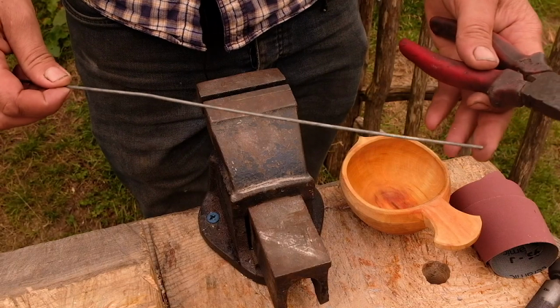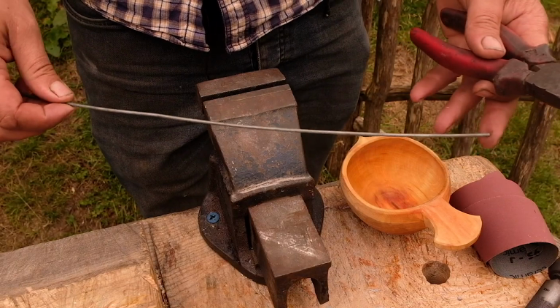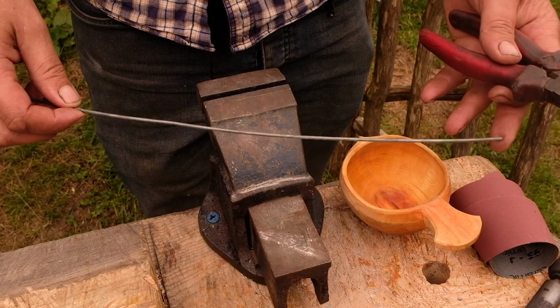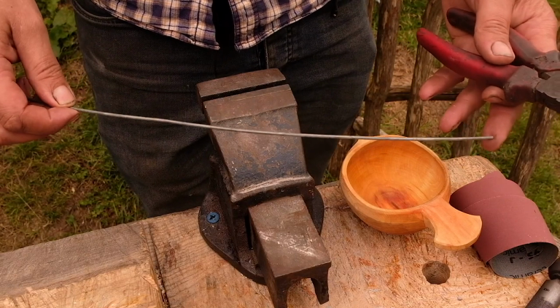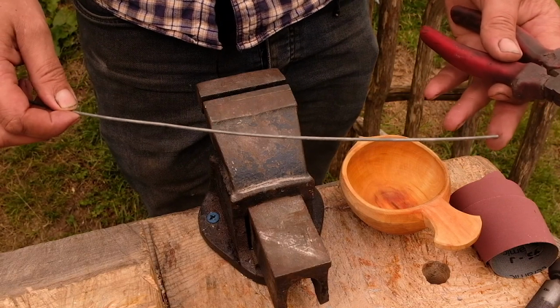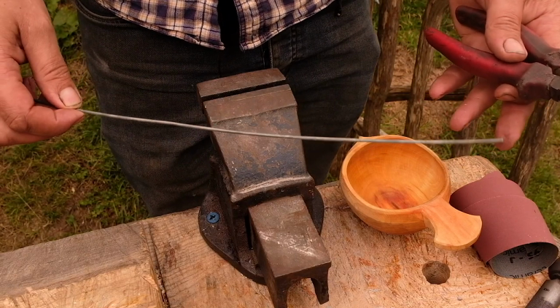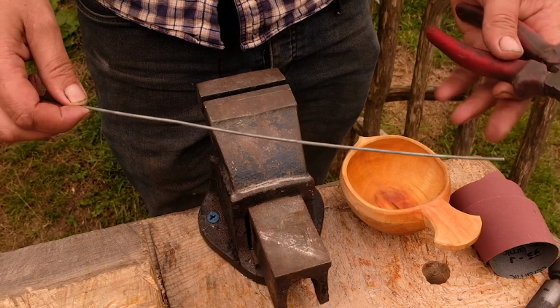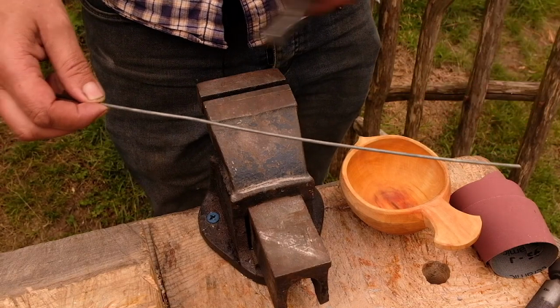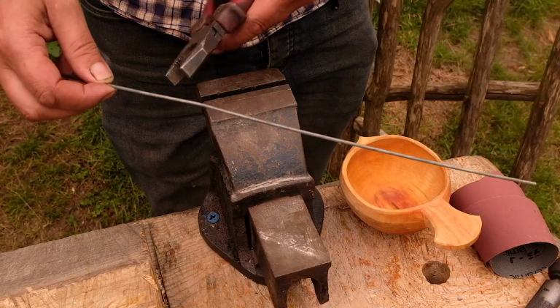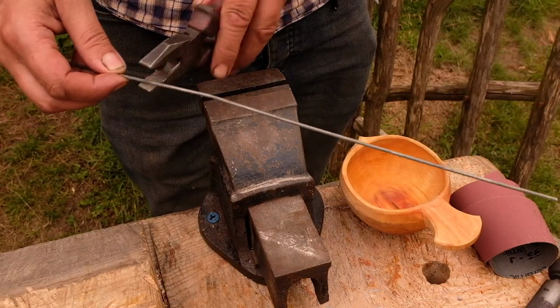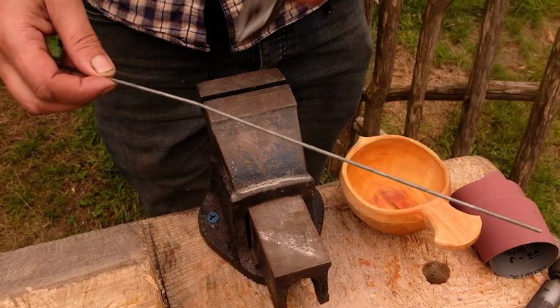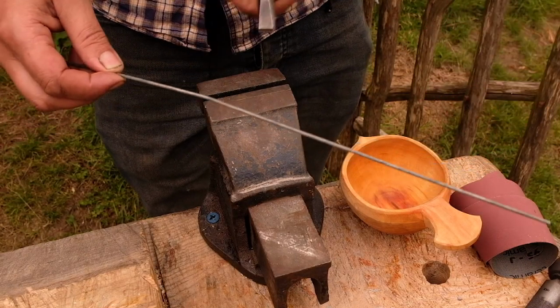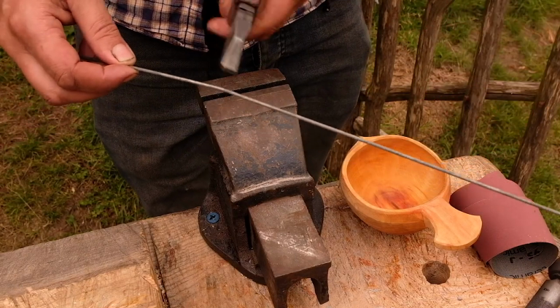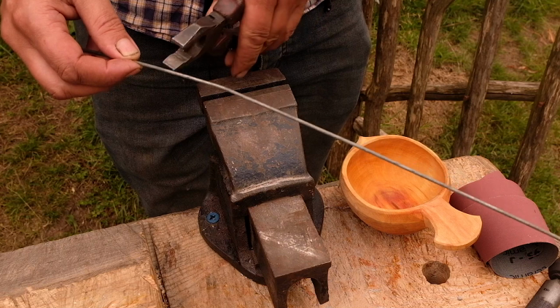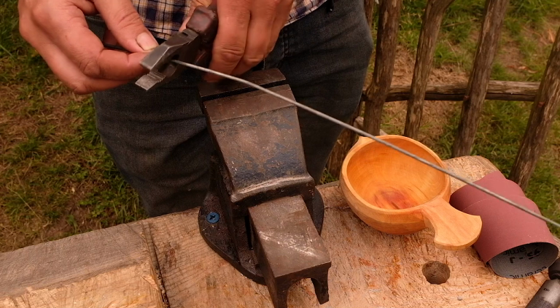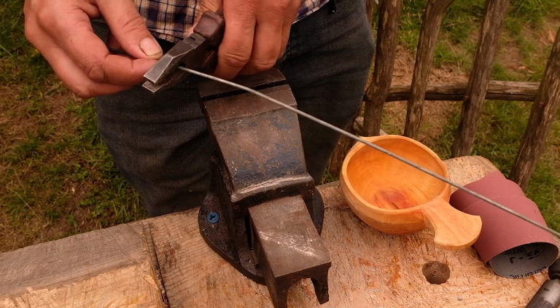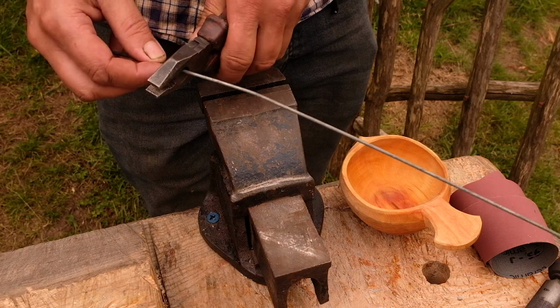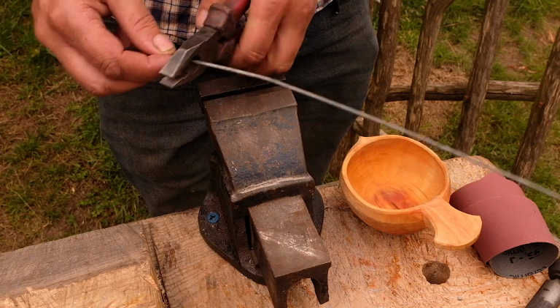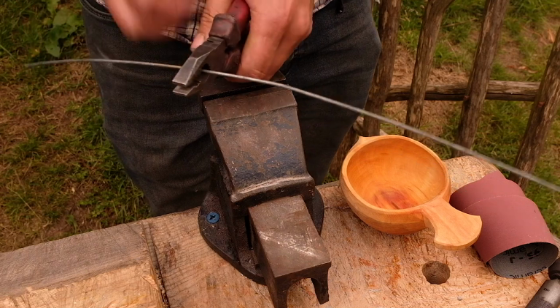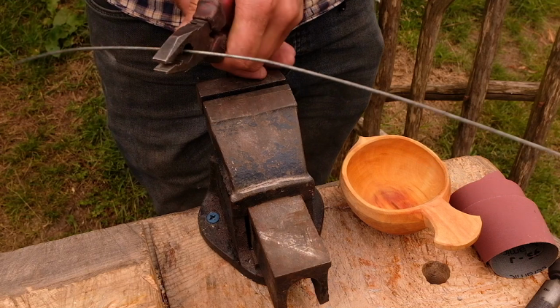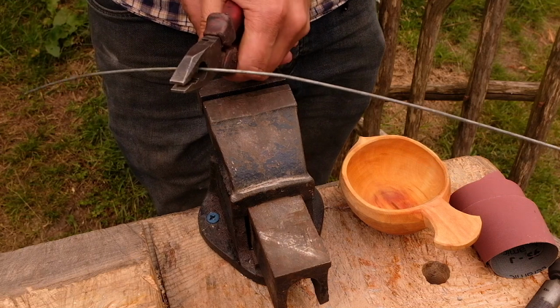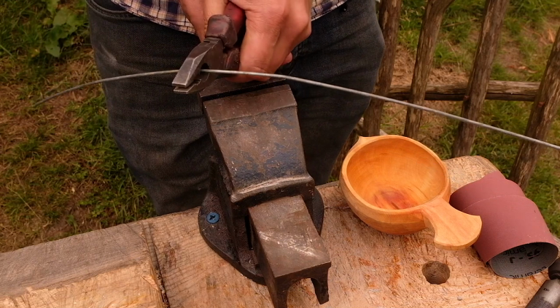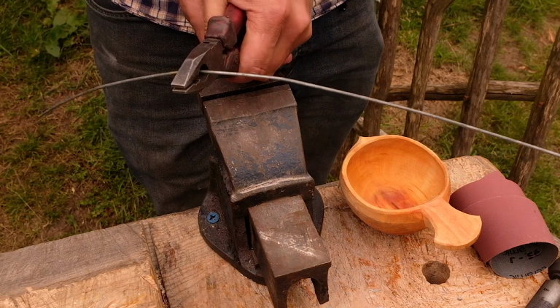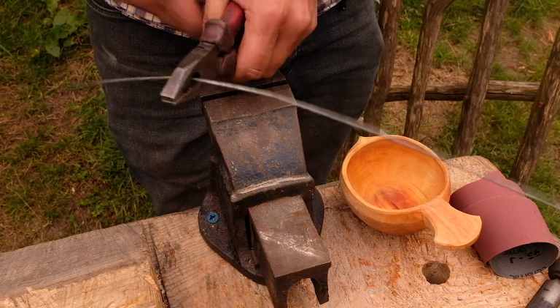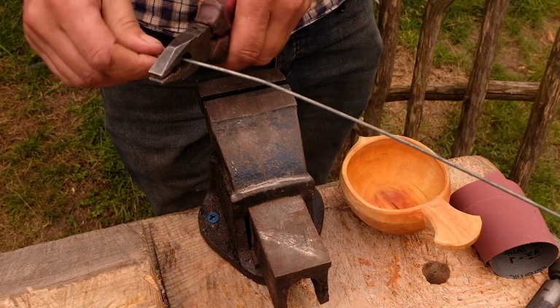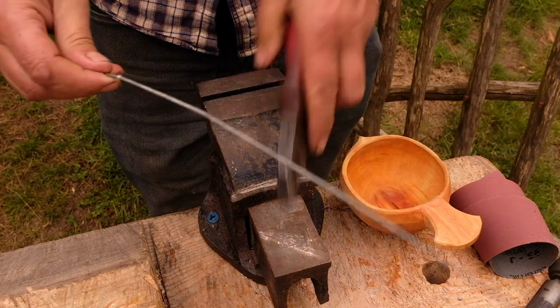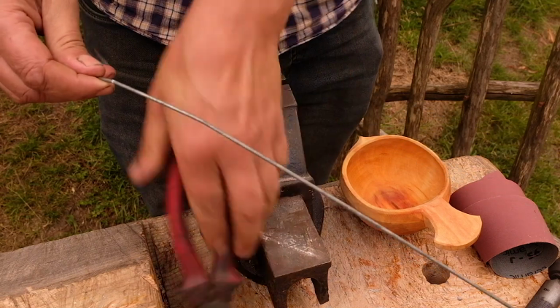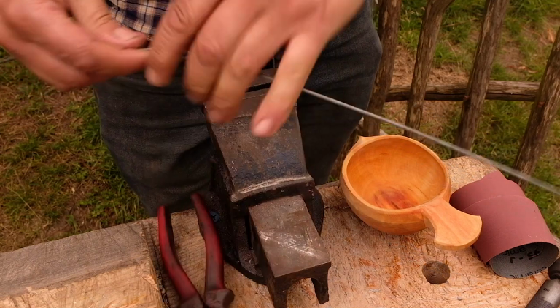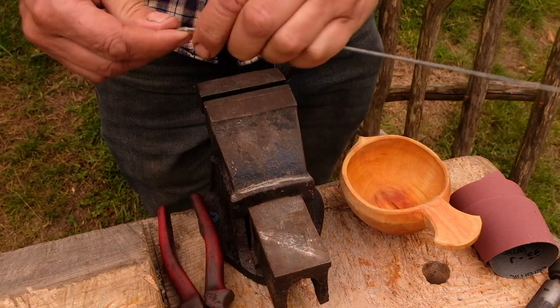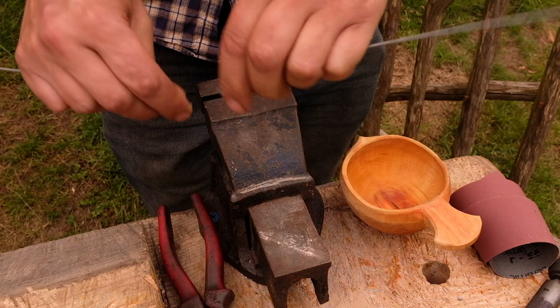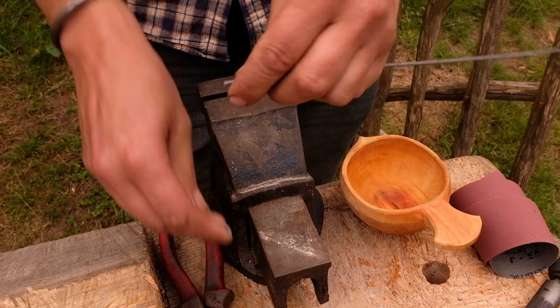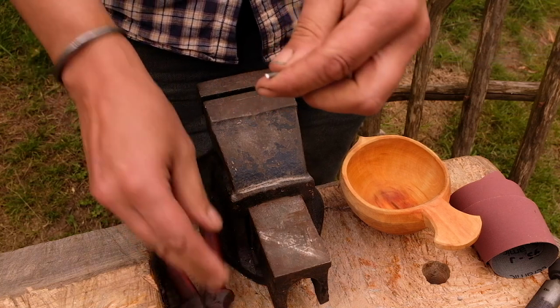For a coaxer, the first thing we want to do is cut off about a foot of wire. You don't have to cut all the way through because it fires off — it will snap off.